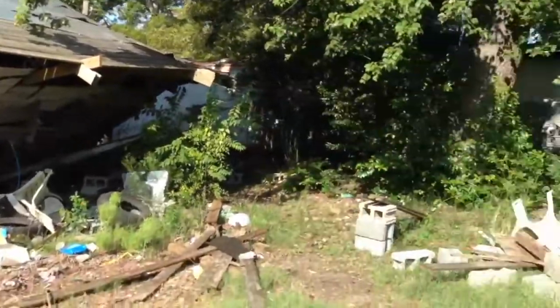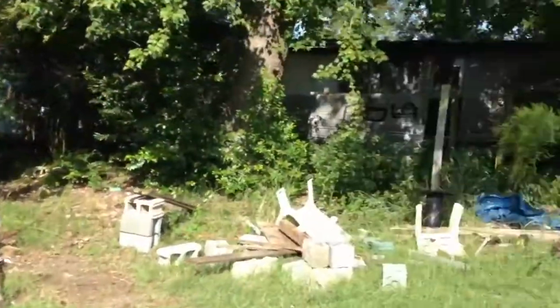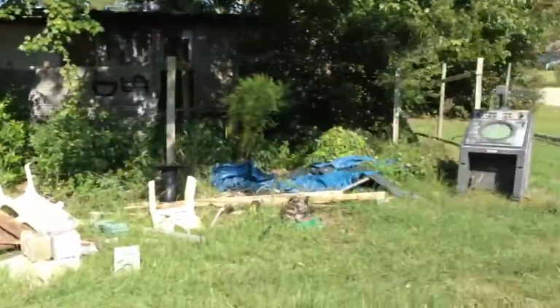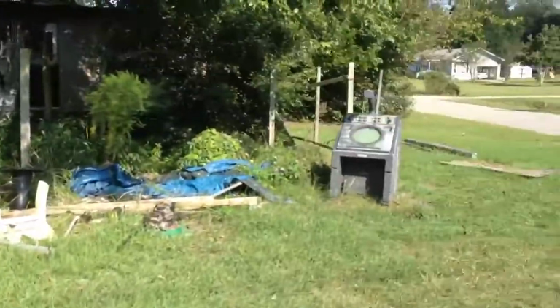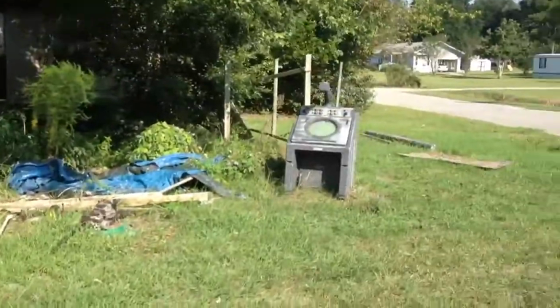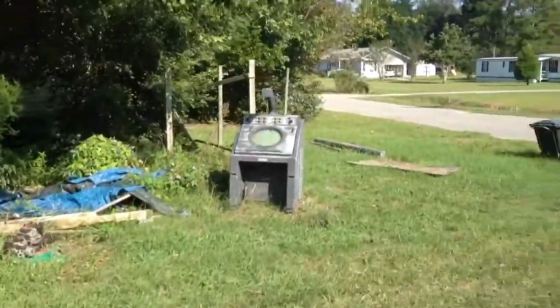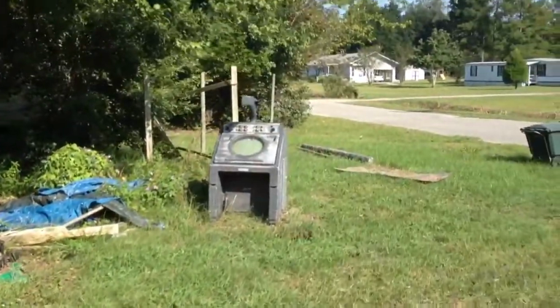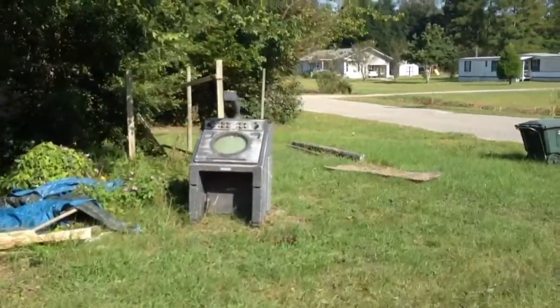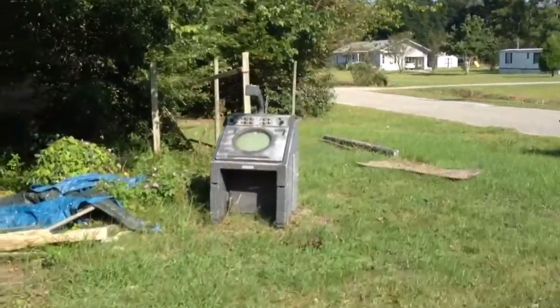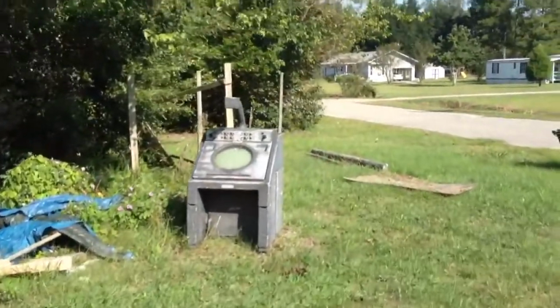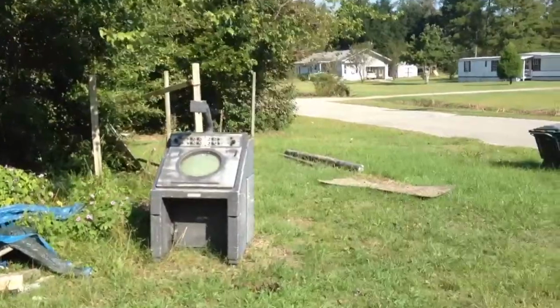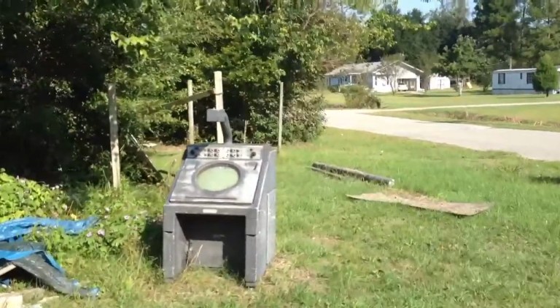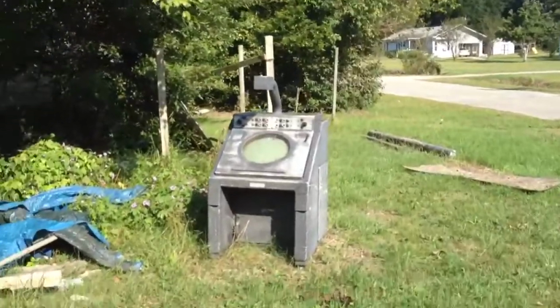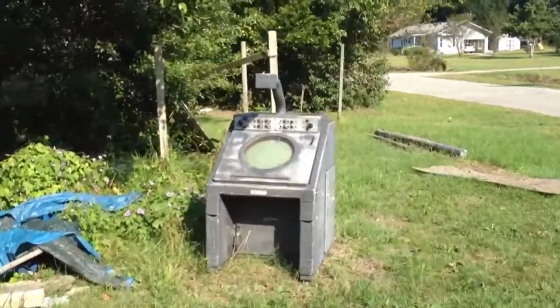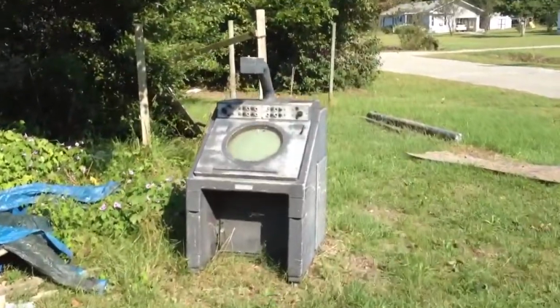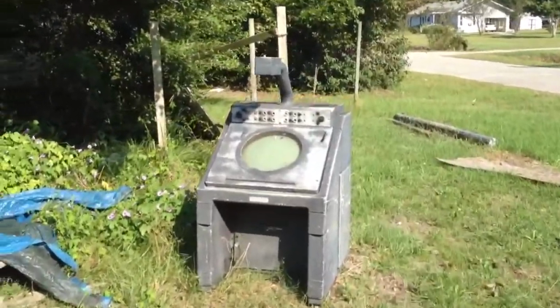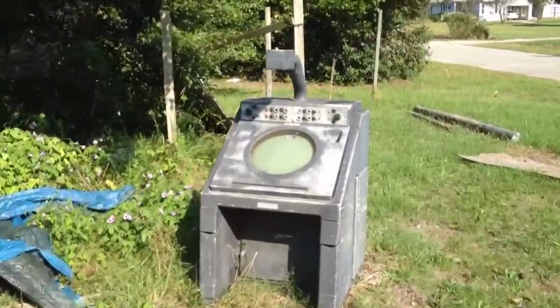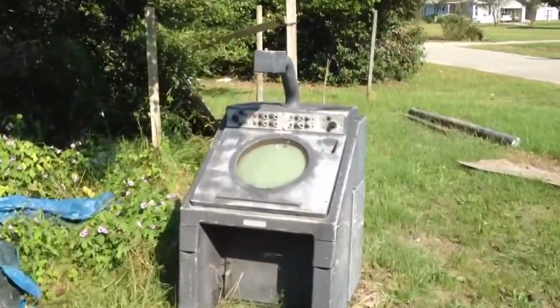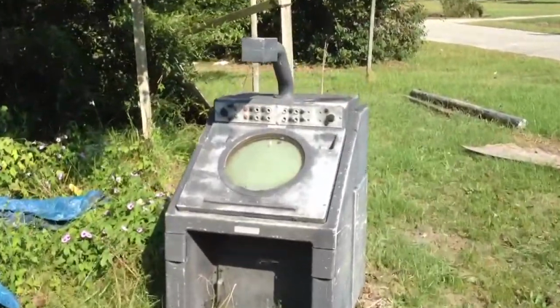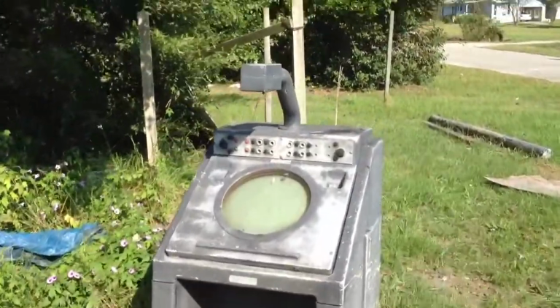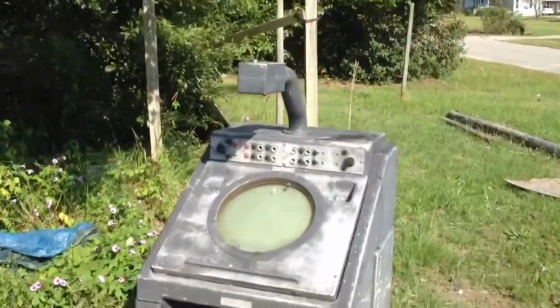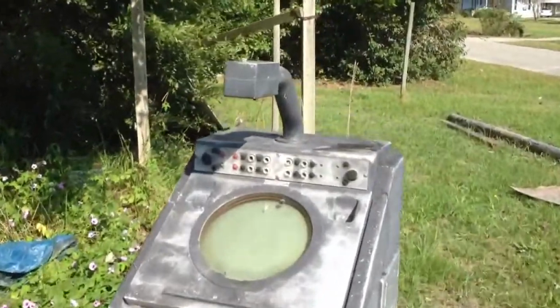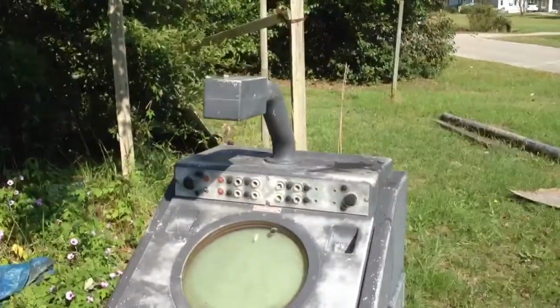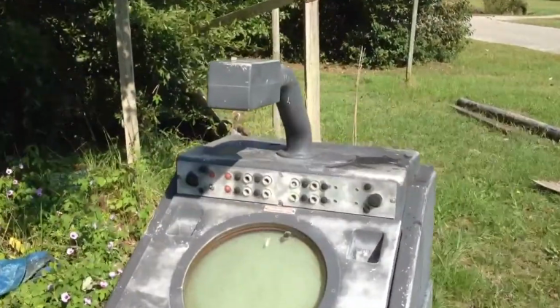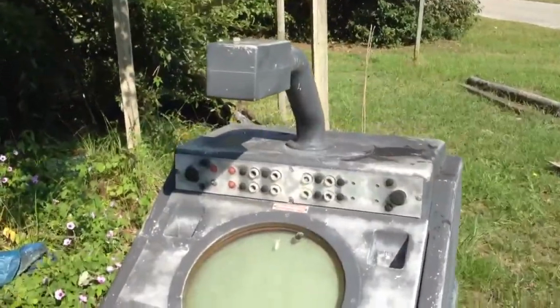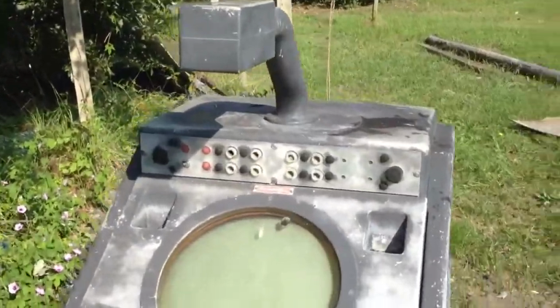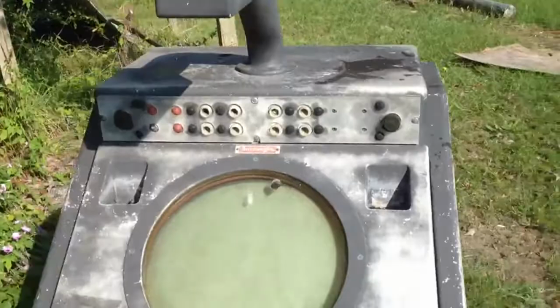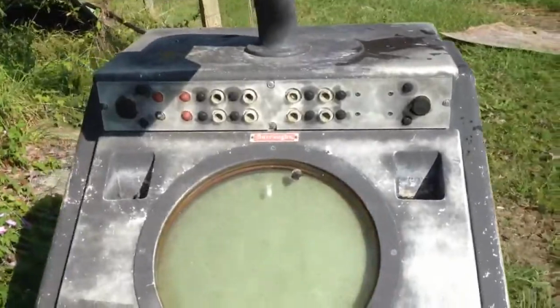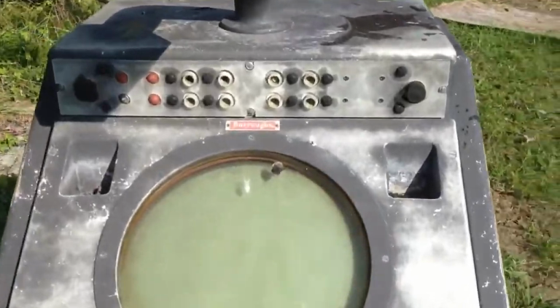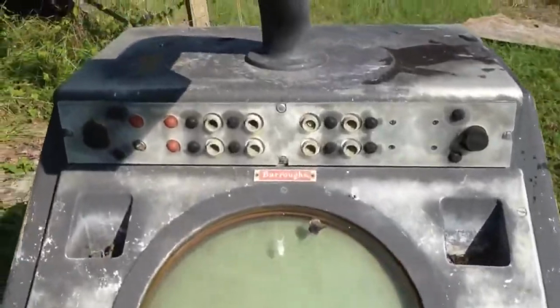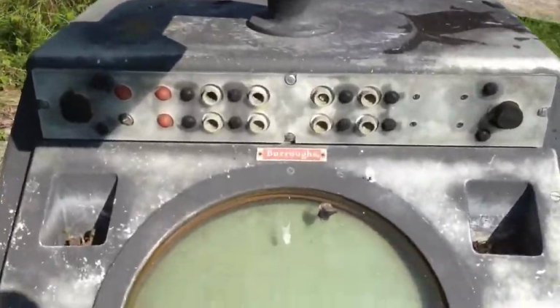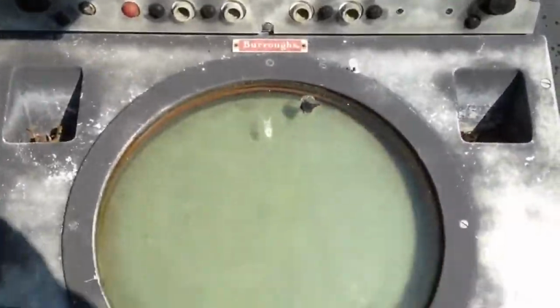Over here you have the command module apparently. I think it may be experiencing some downtime right now.